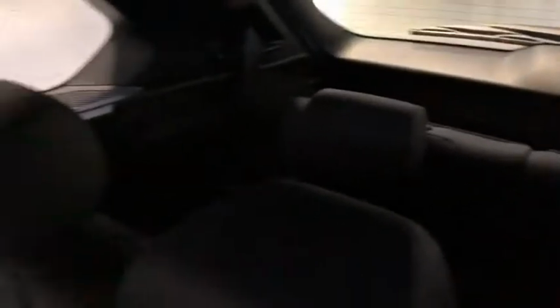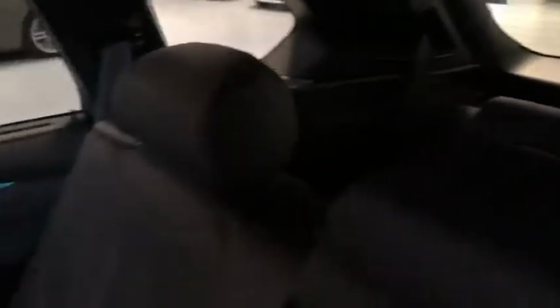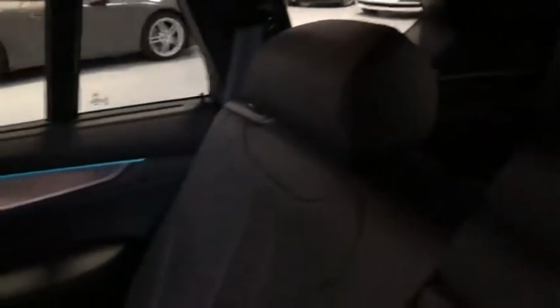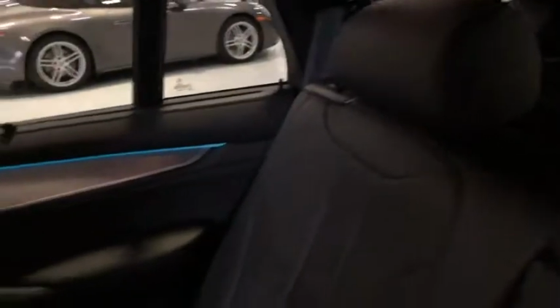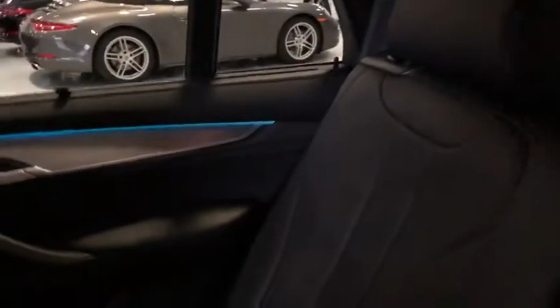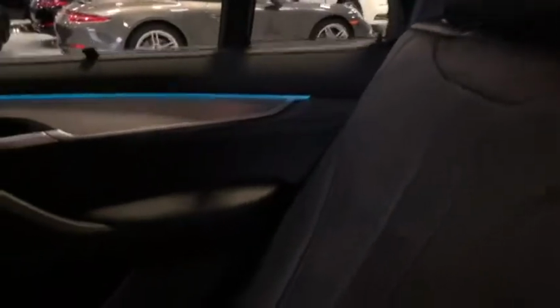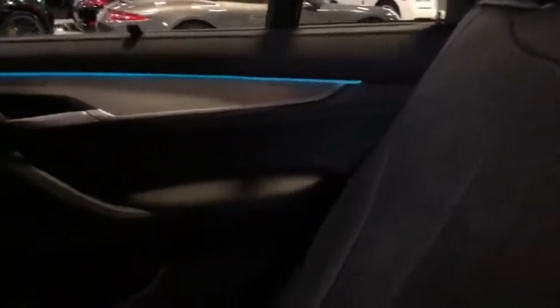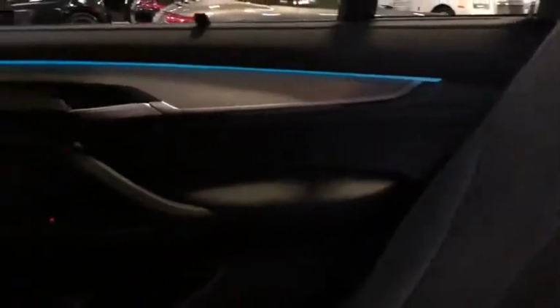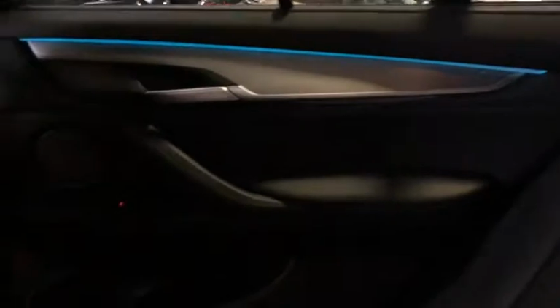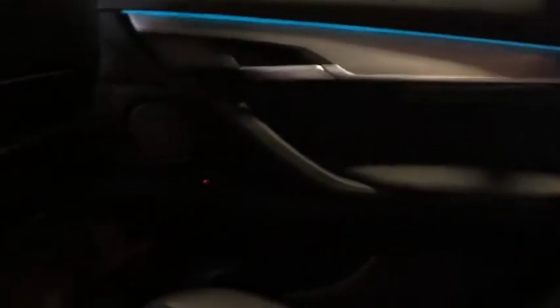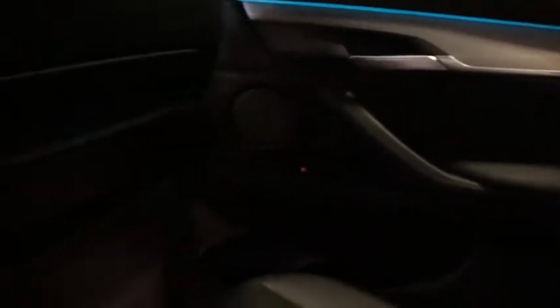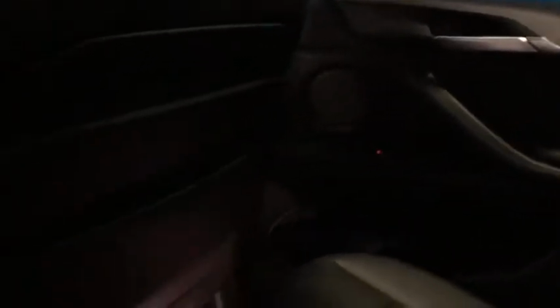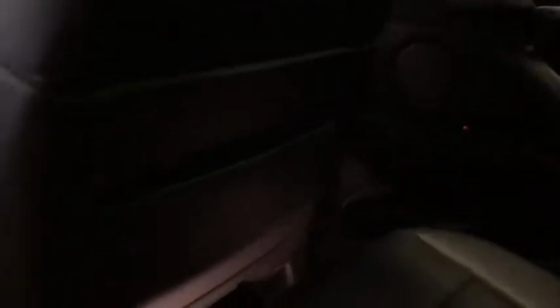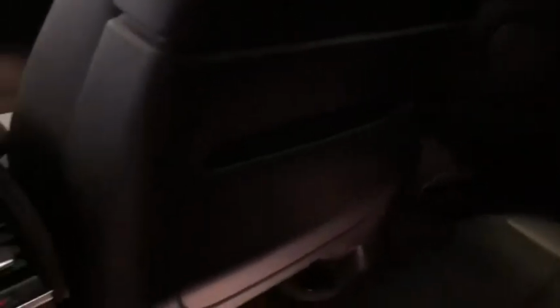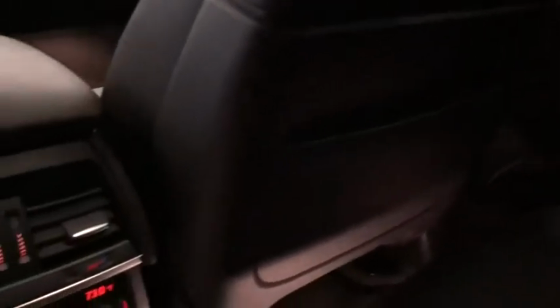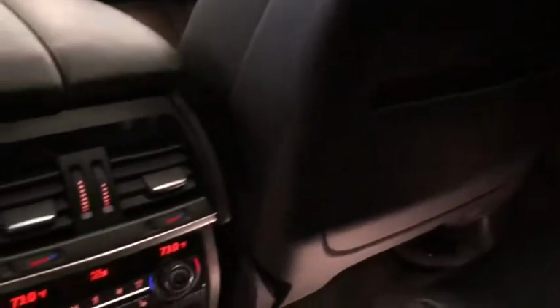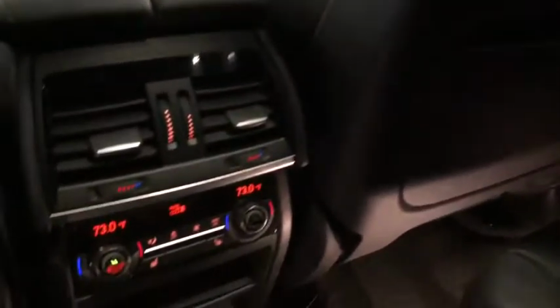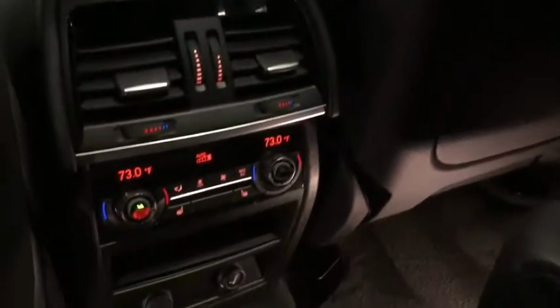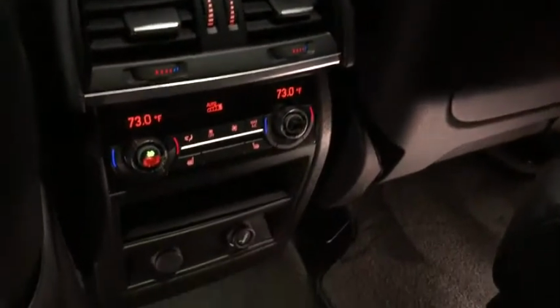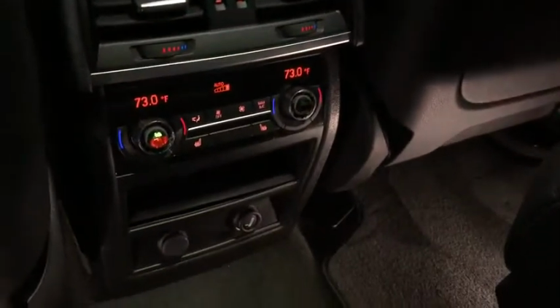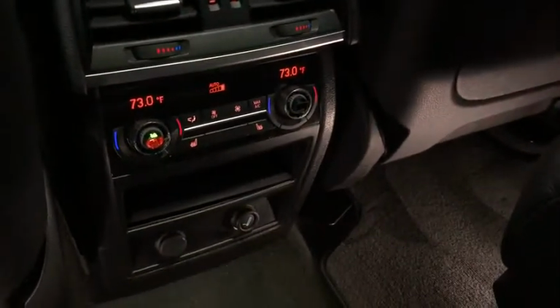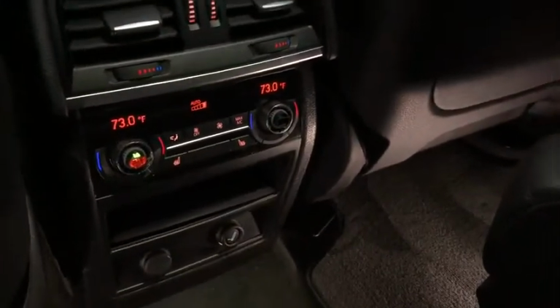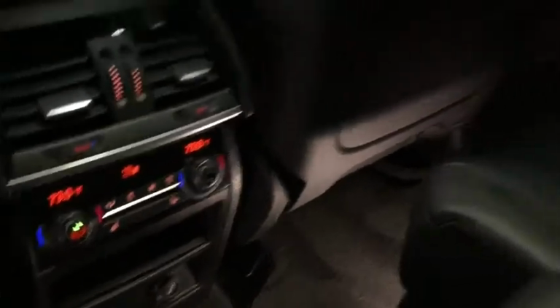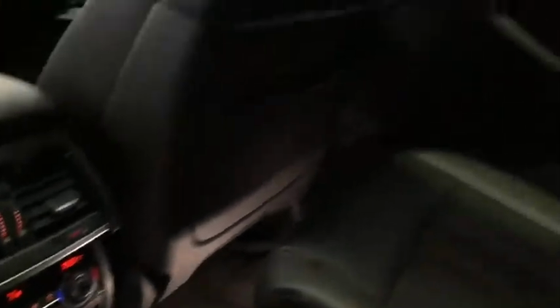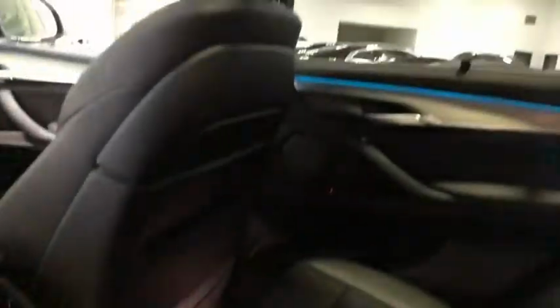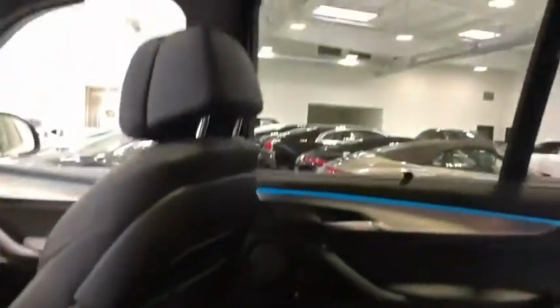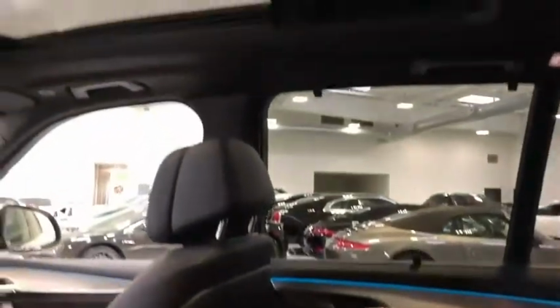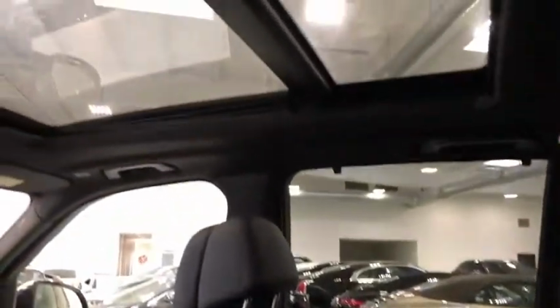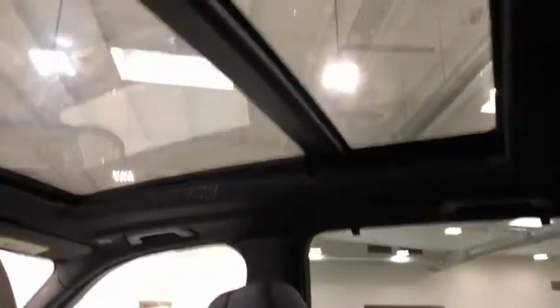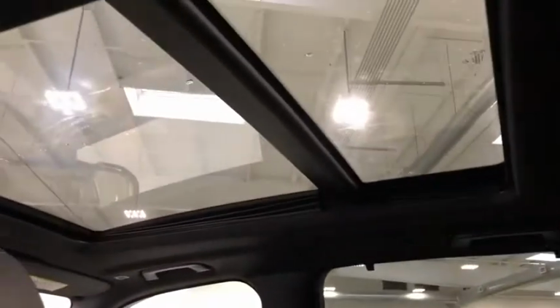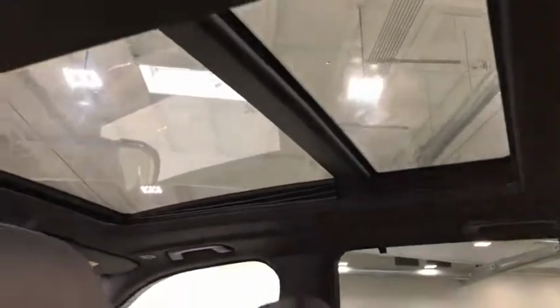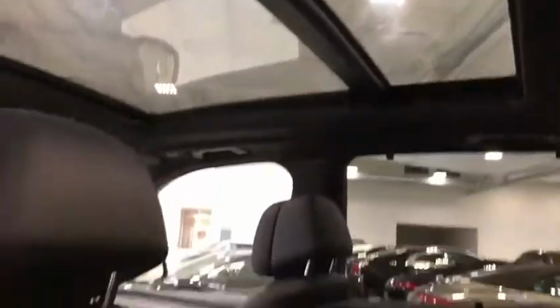This vehicle is Carfax certified one owner and qualifies for Carfax buy-back guarantee. This vehicle offers reliability and good looks at a great price. So come in and take a test drive today.